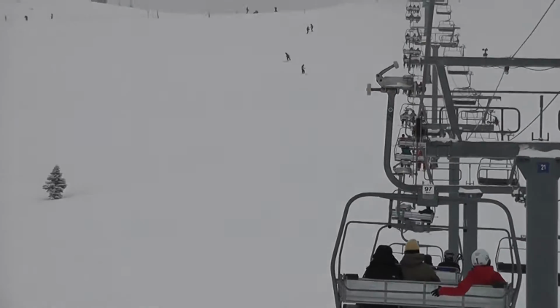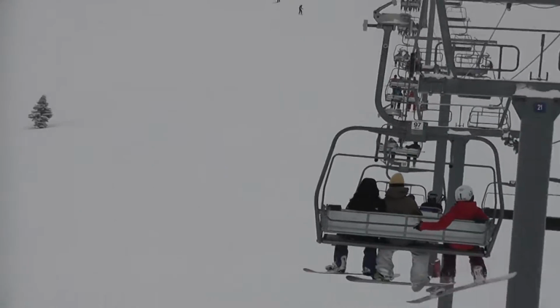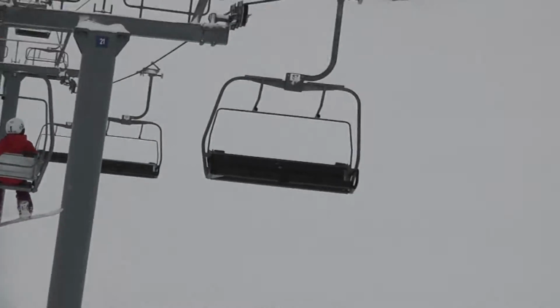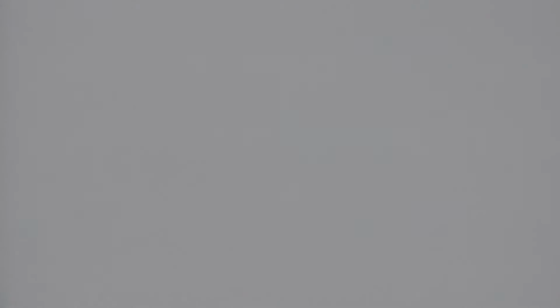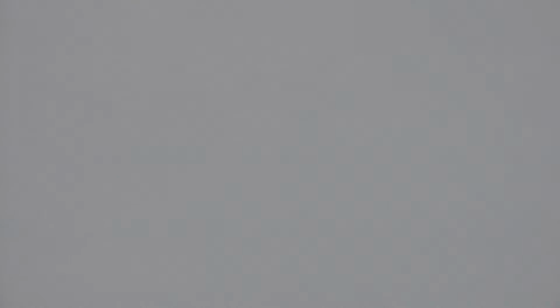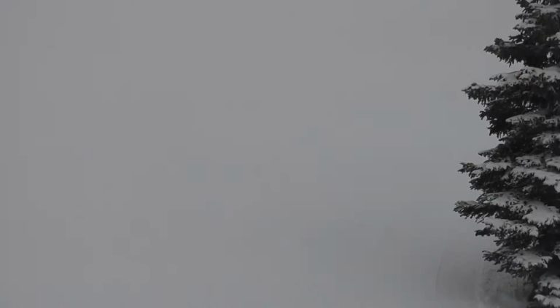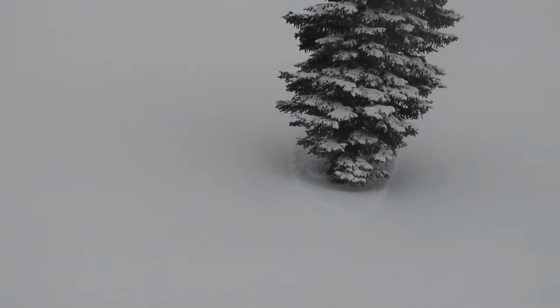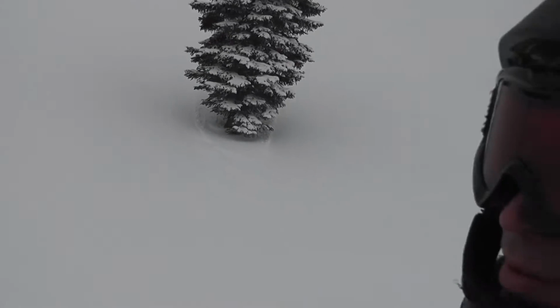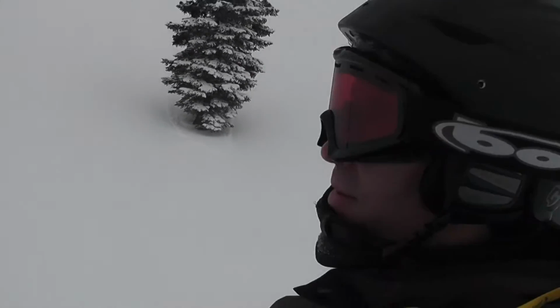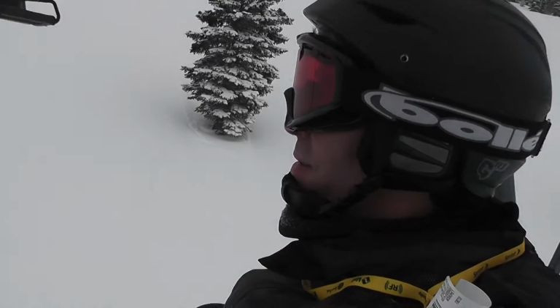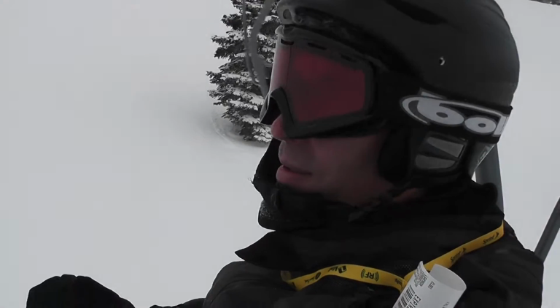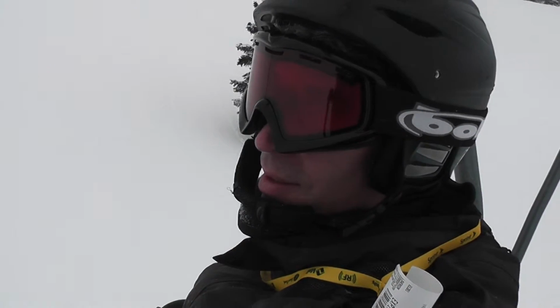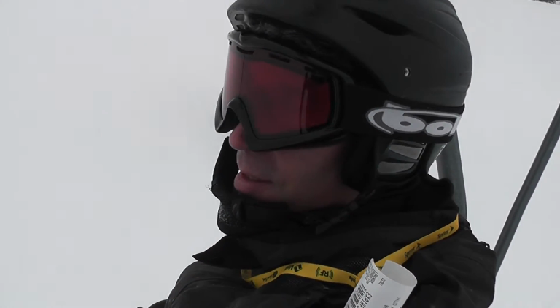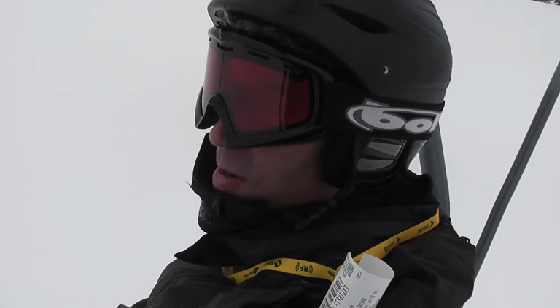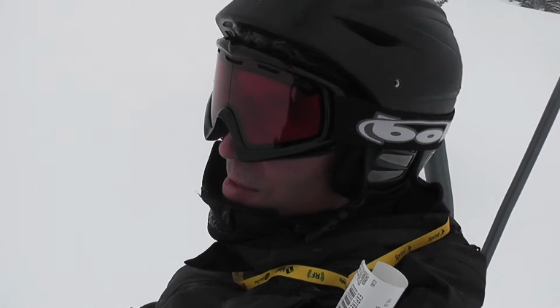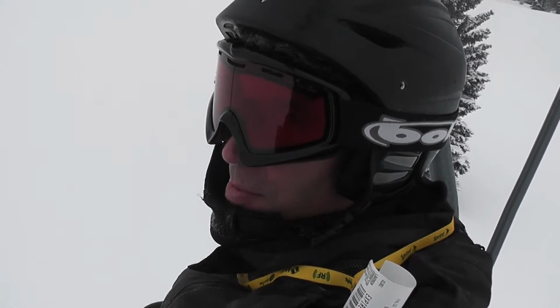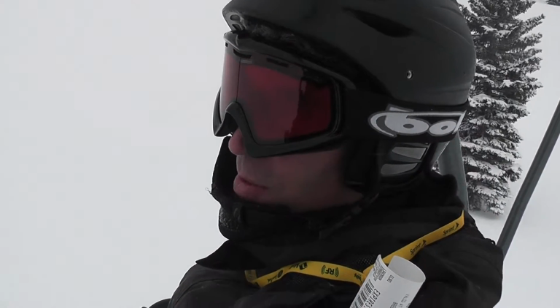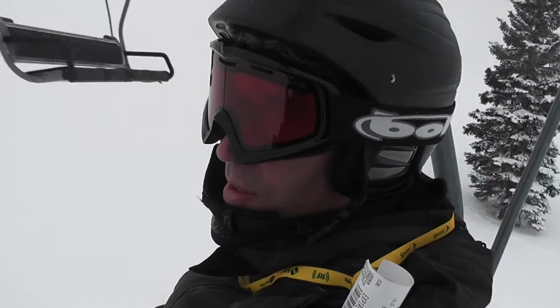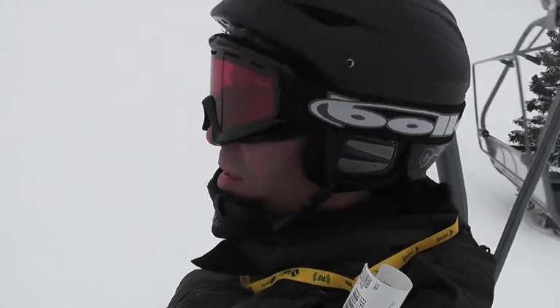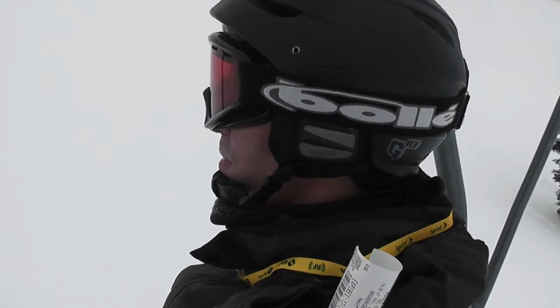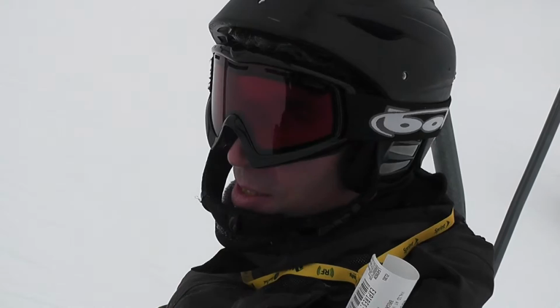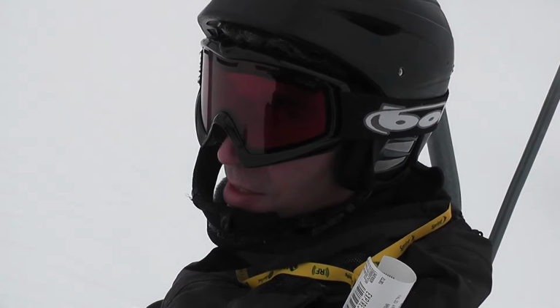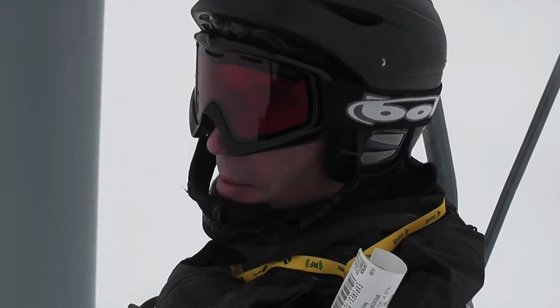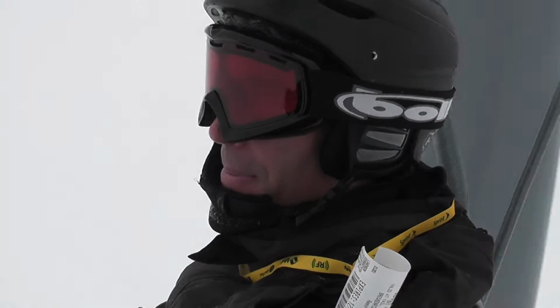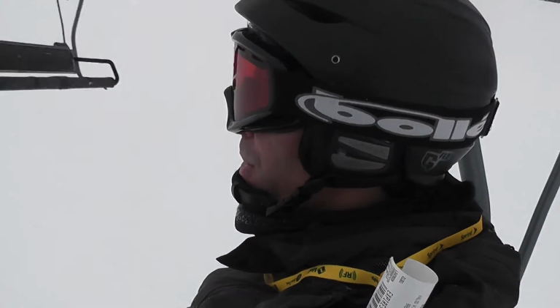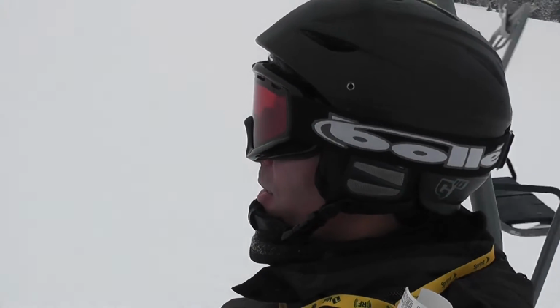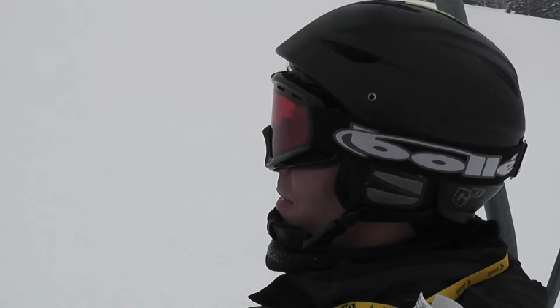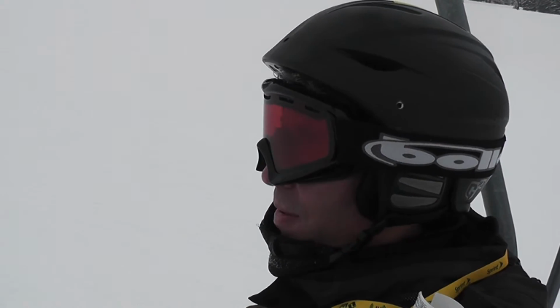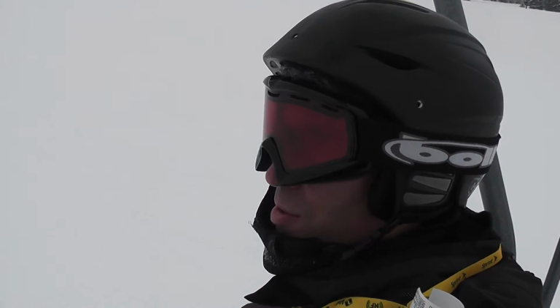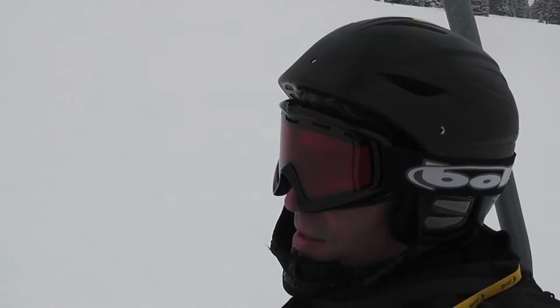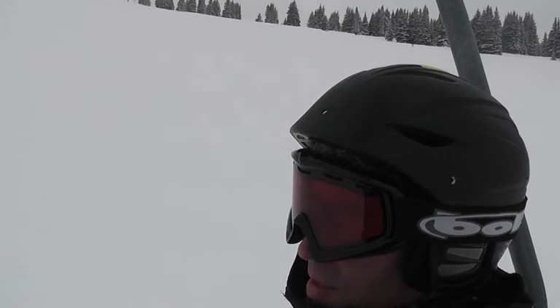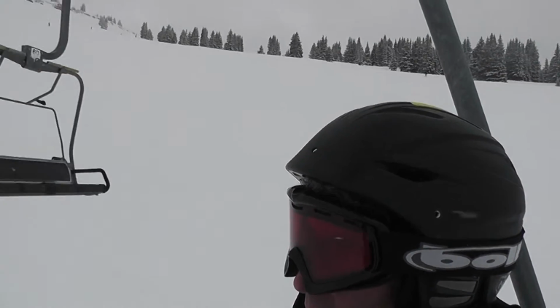I don't know if Sam wants to give me a little commentary. Was it pretty good? It was very nice, very deep powder. Nobody wiped out. Everybody enjoyed it. It was unique.